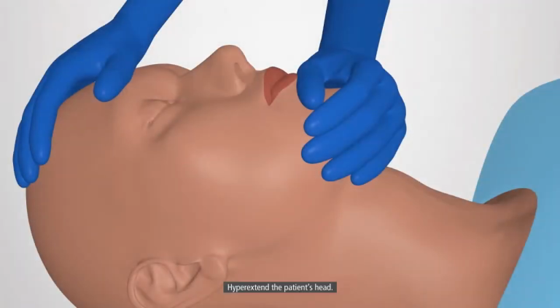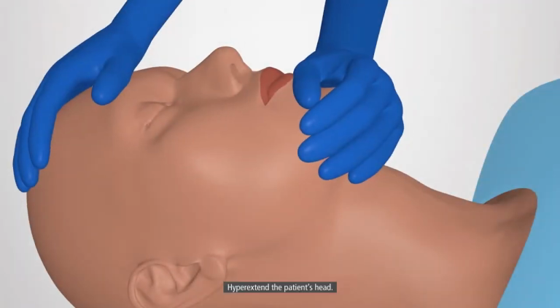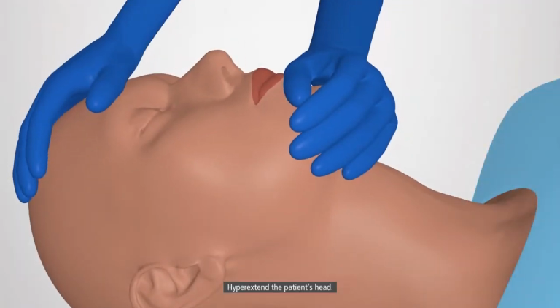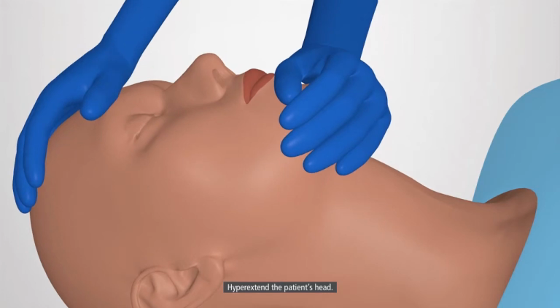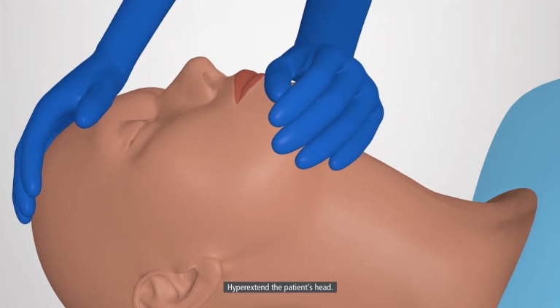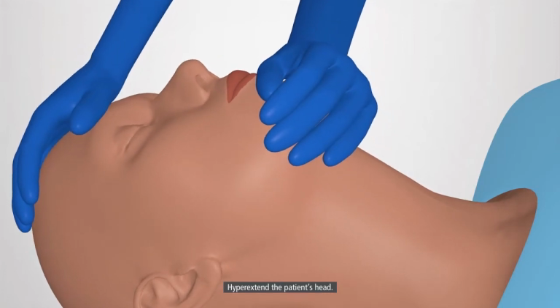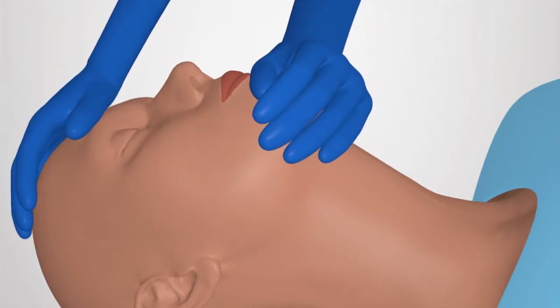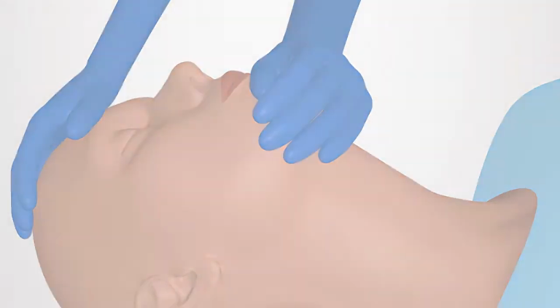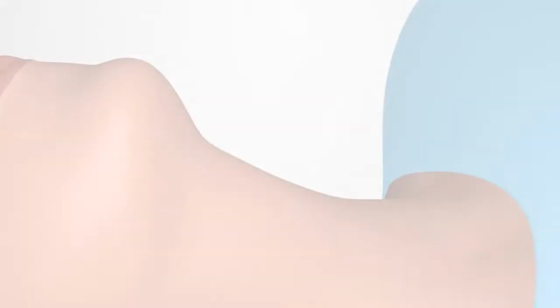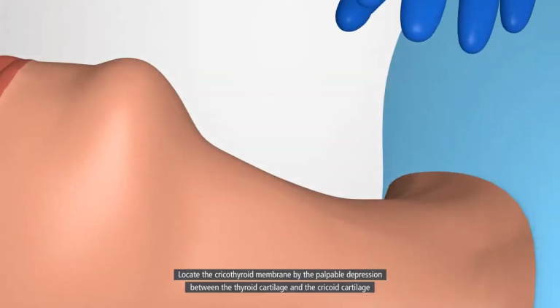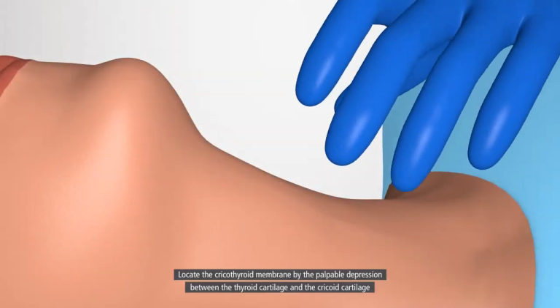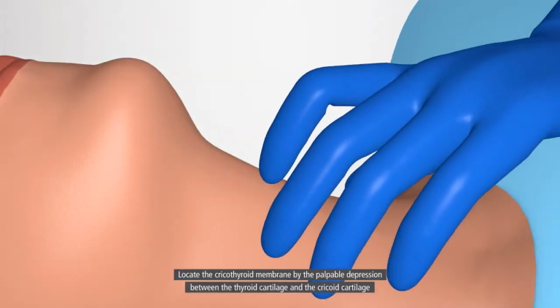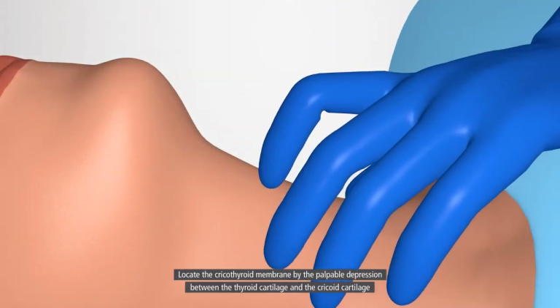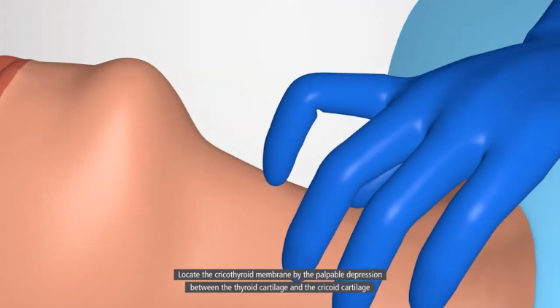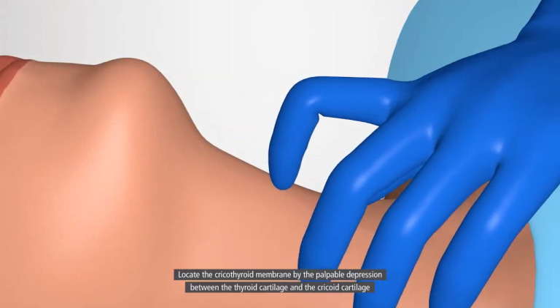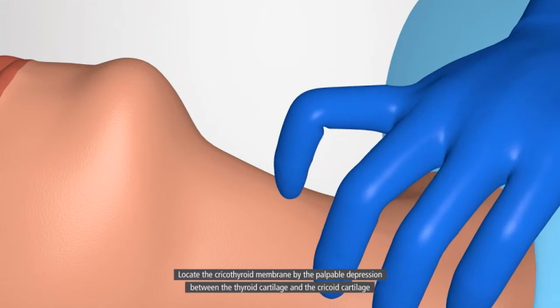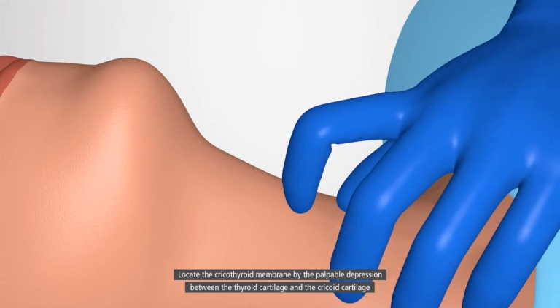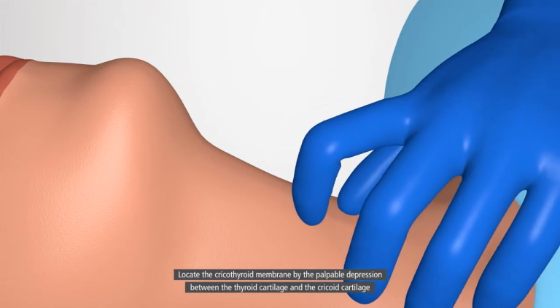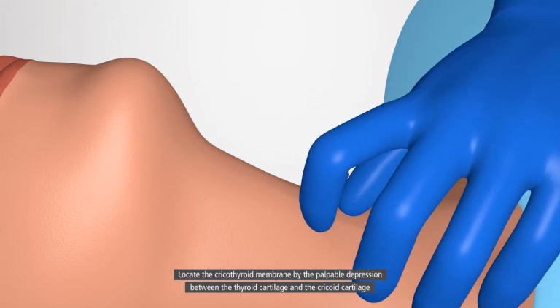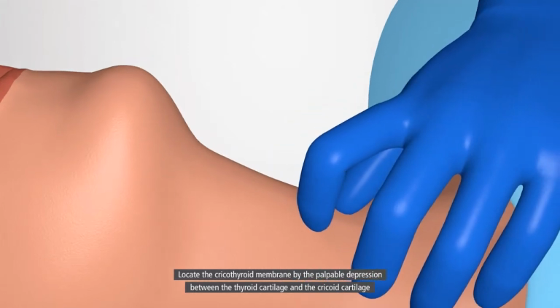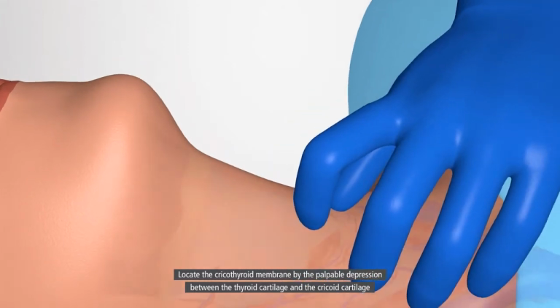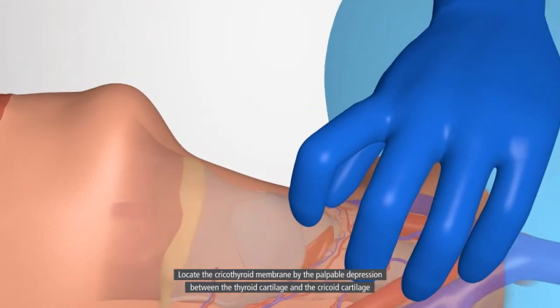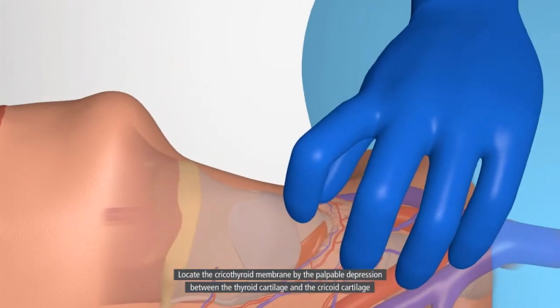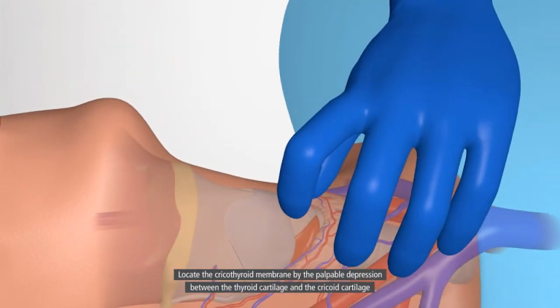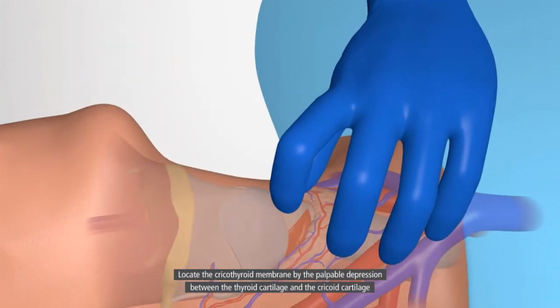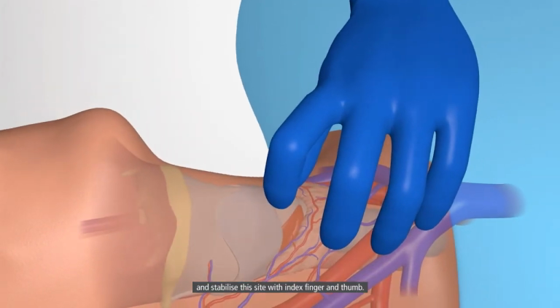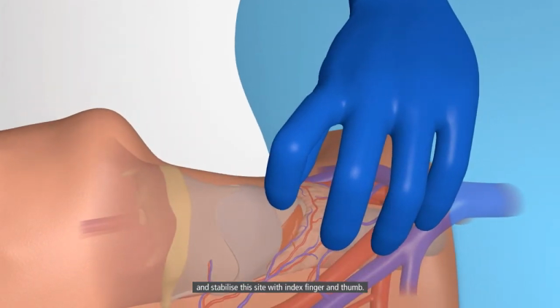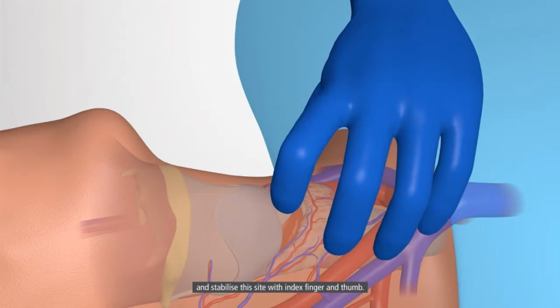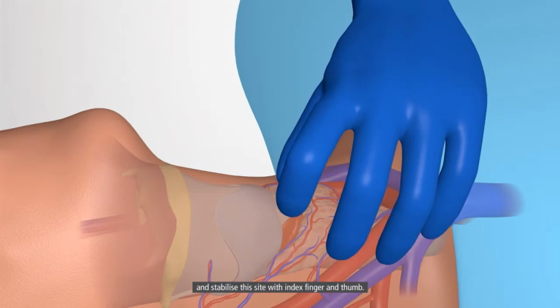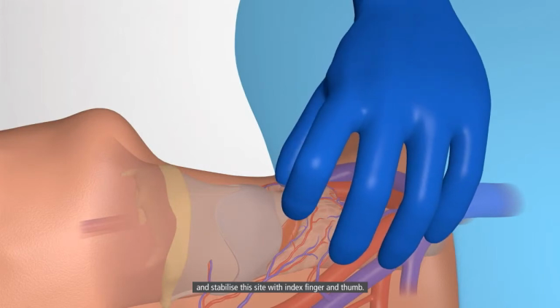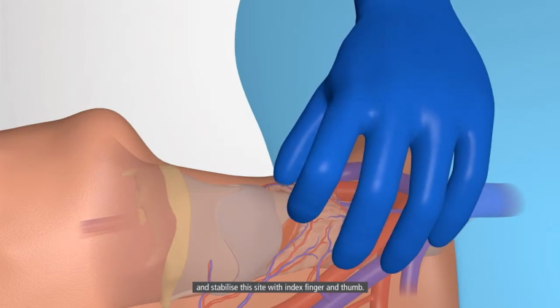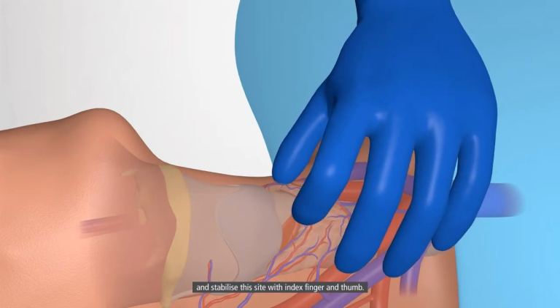Hyper-extend the patient's head. Locate the cricothyroid membrane by the palpable depression between the thyroid cartilage and the cricoid cartilage, and stabilize this site with index finger and thumb.